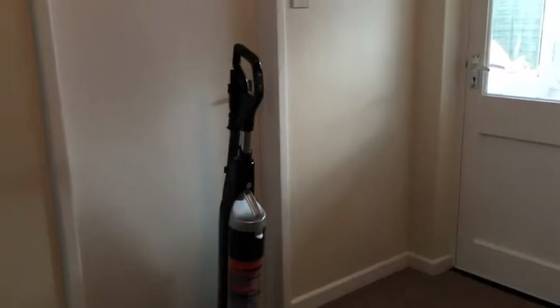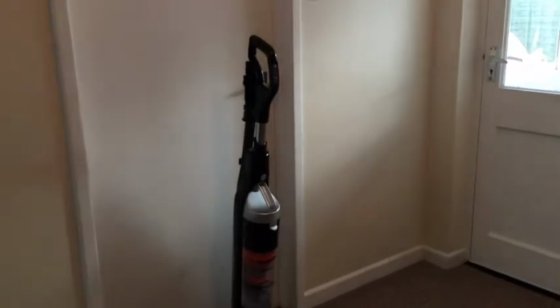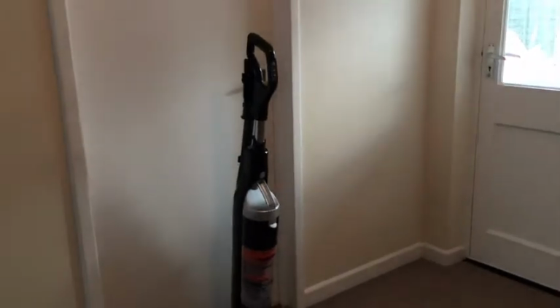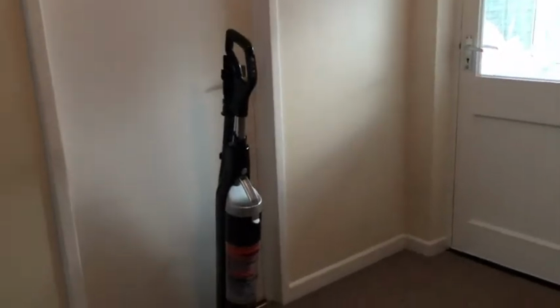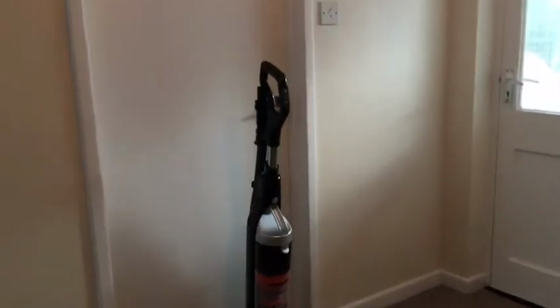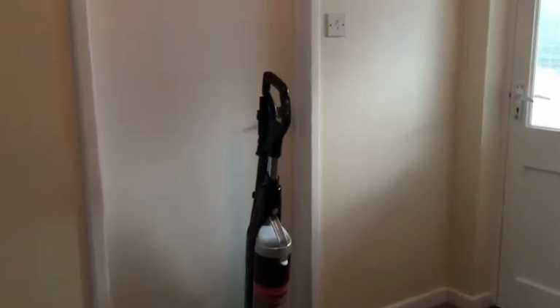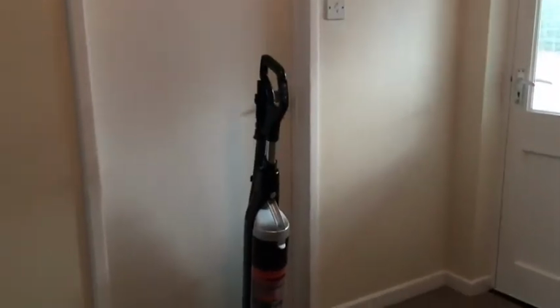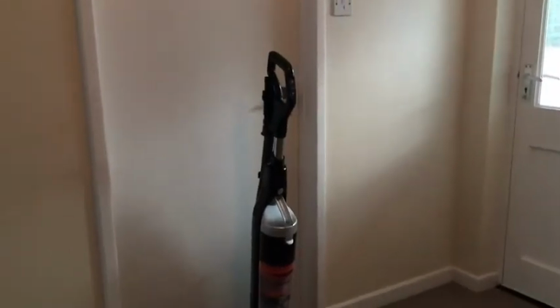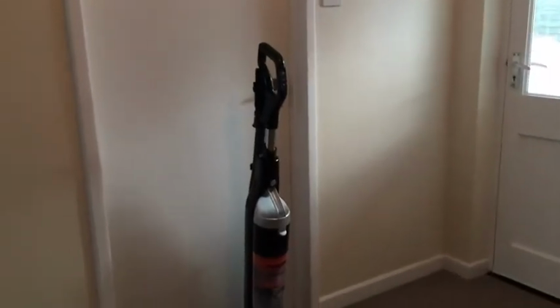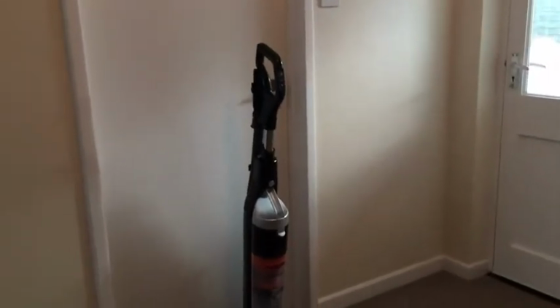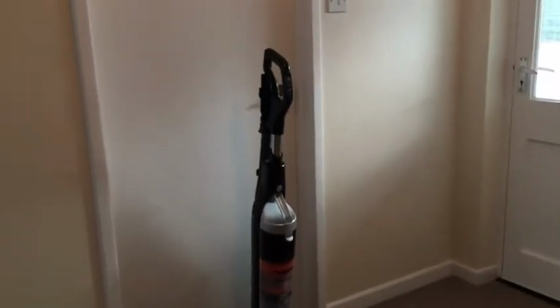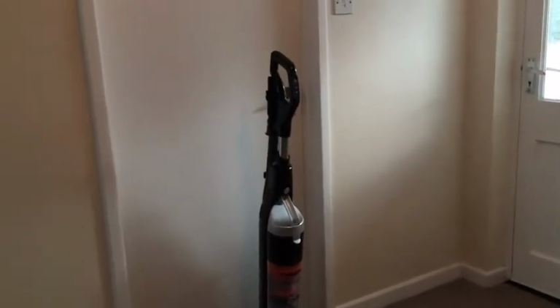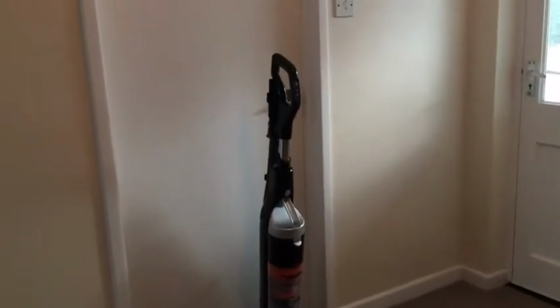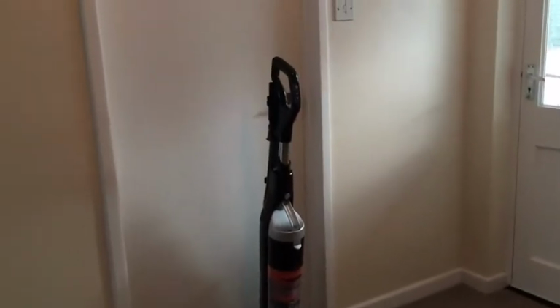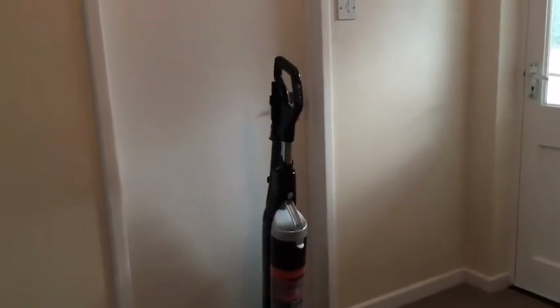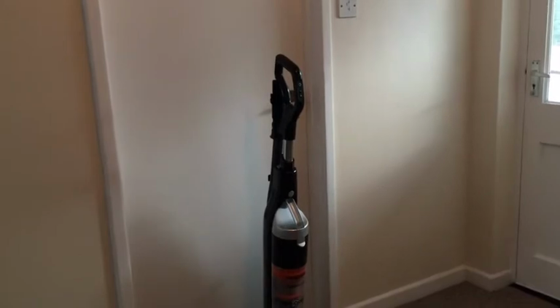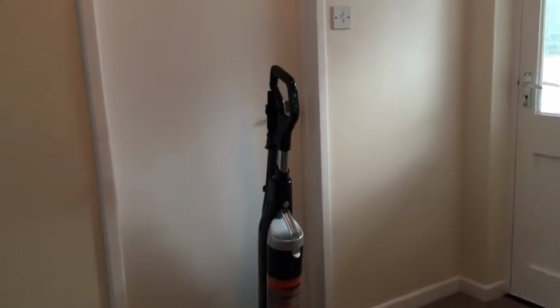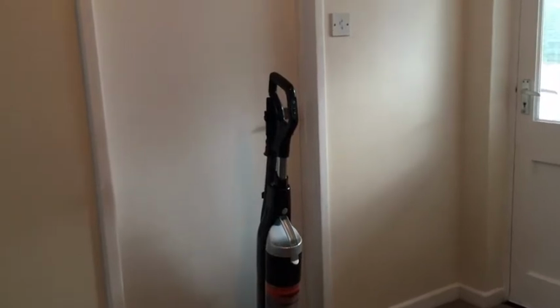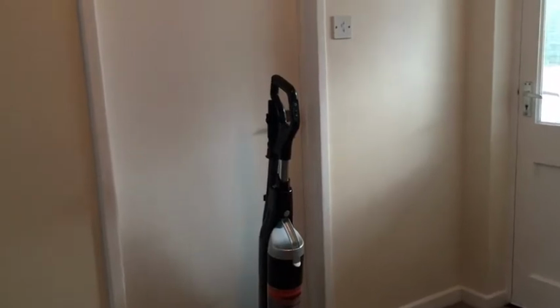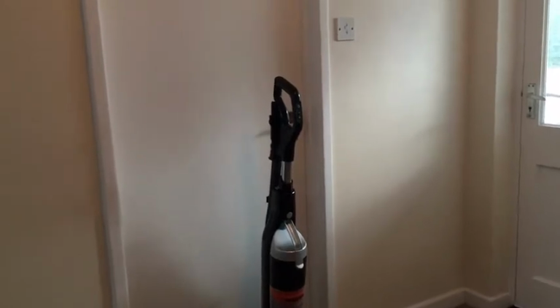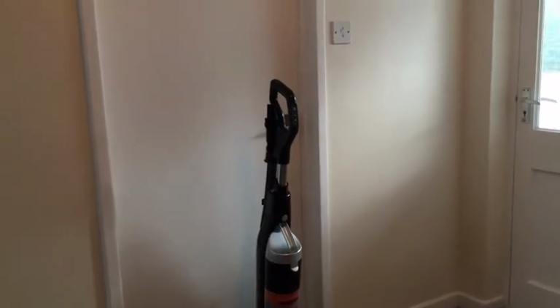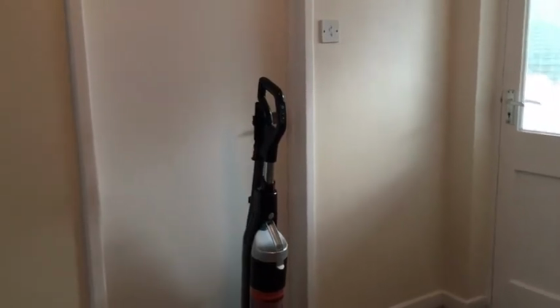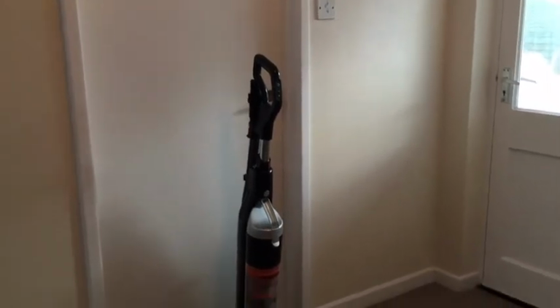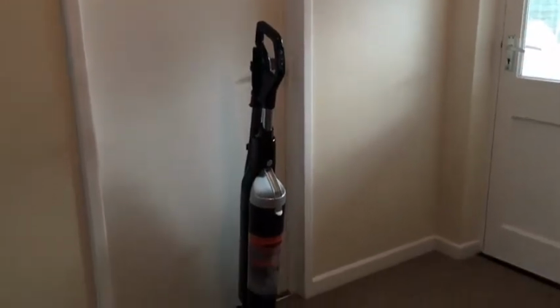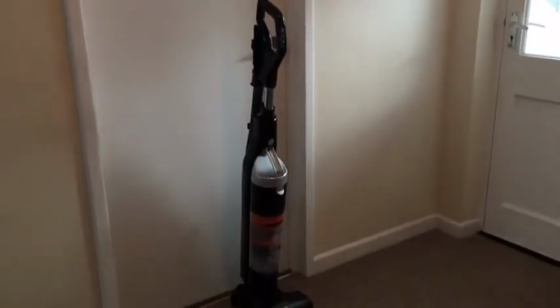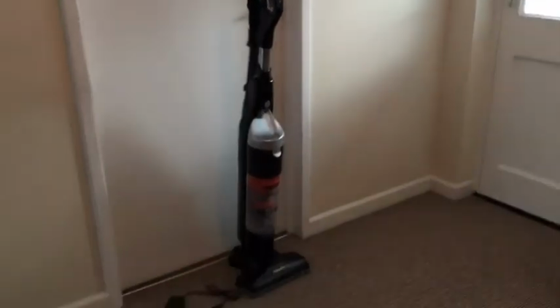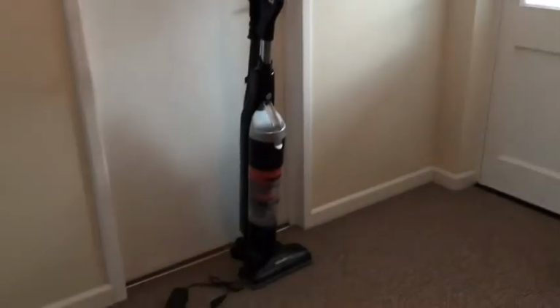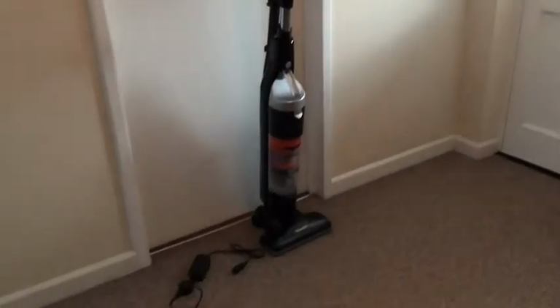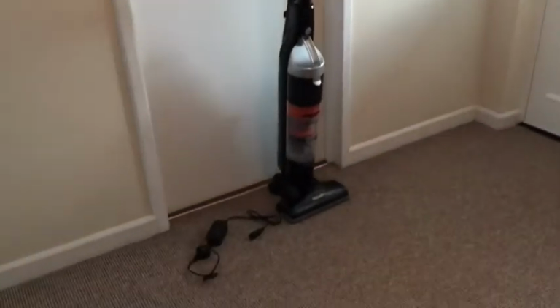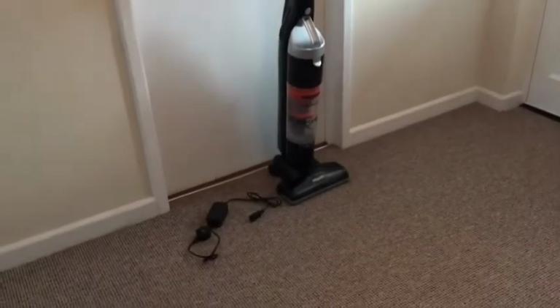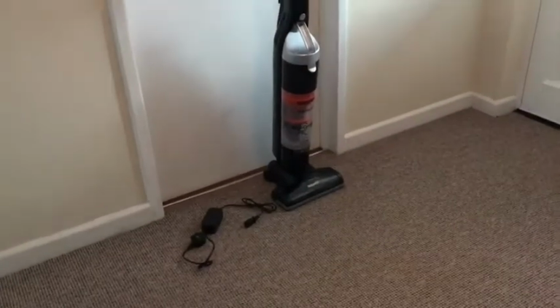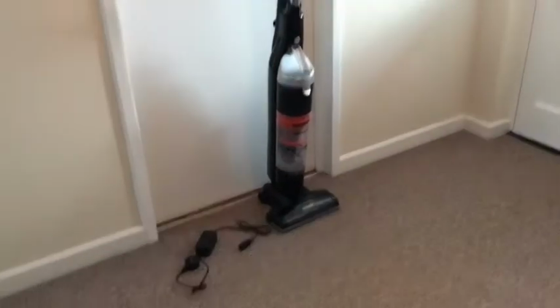Hello, today I'm going to review for you my Hotpoint HMSR4AO UK Cordless Vacuum Cleaner. It was sent to me by the review team at AO.